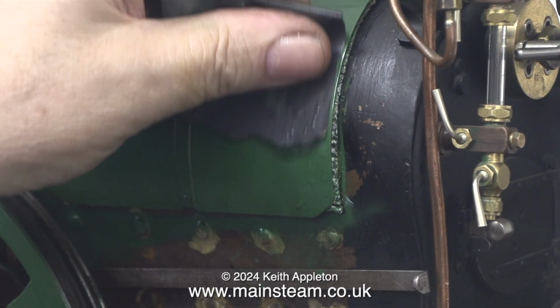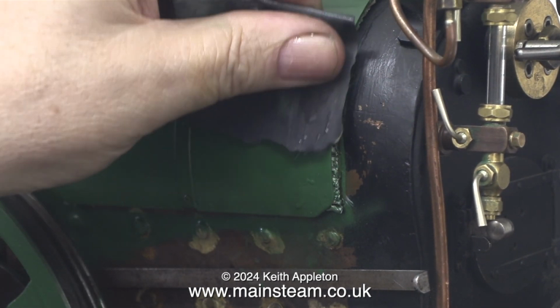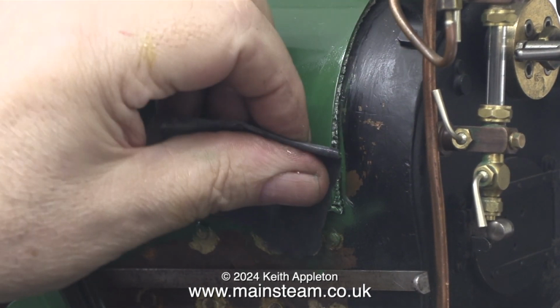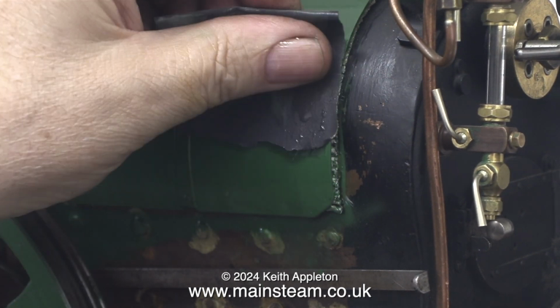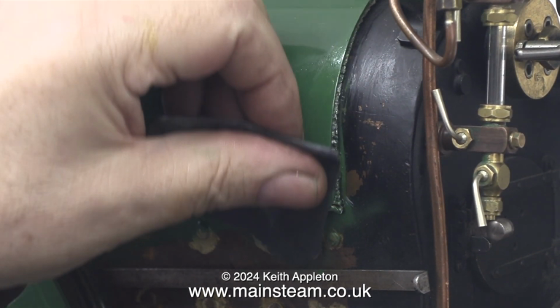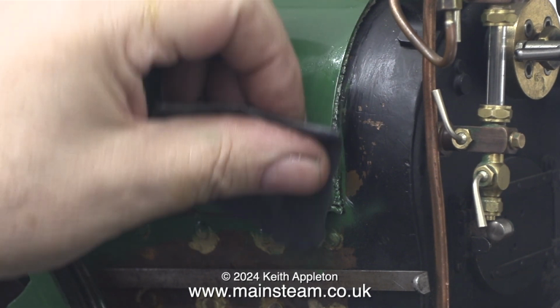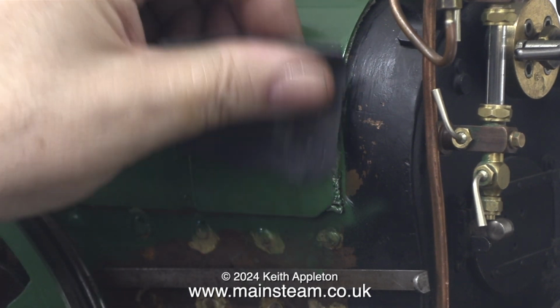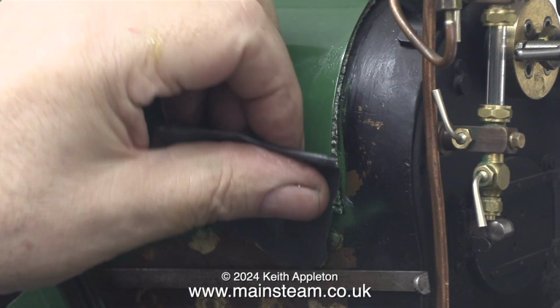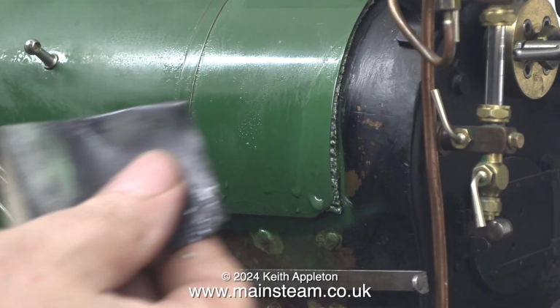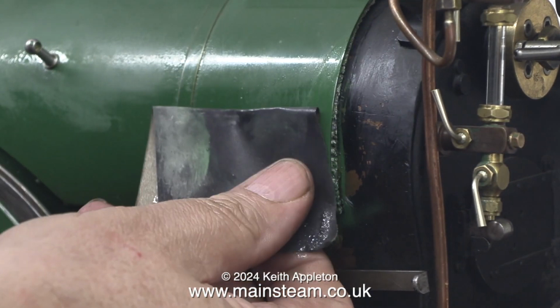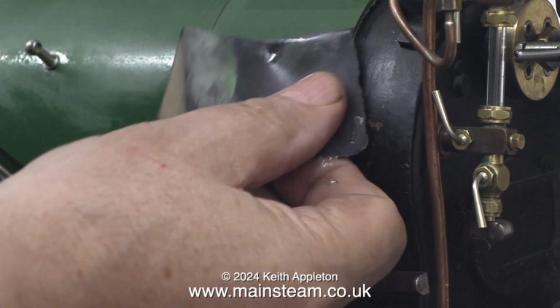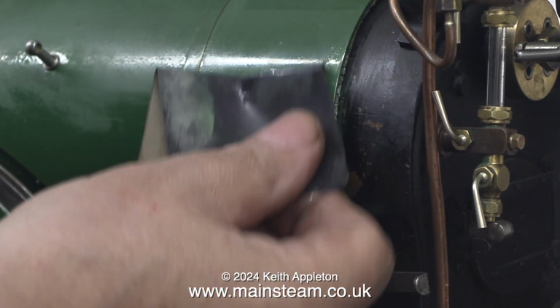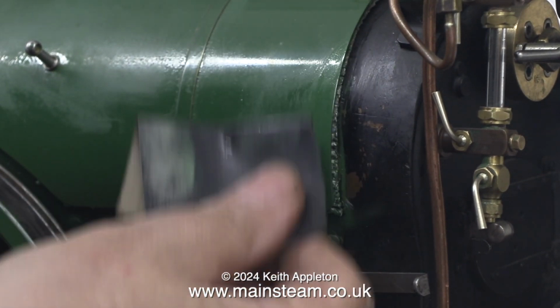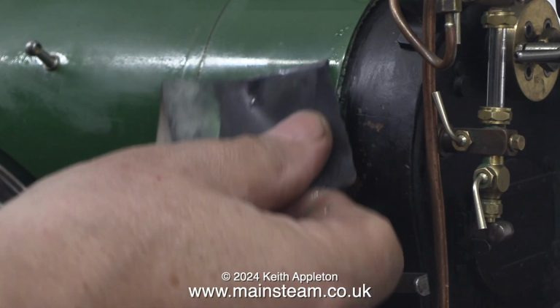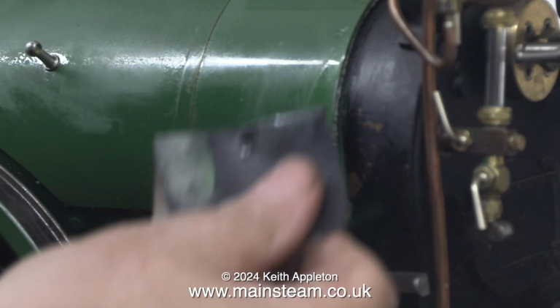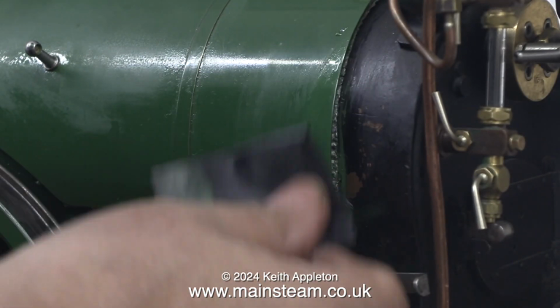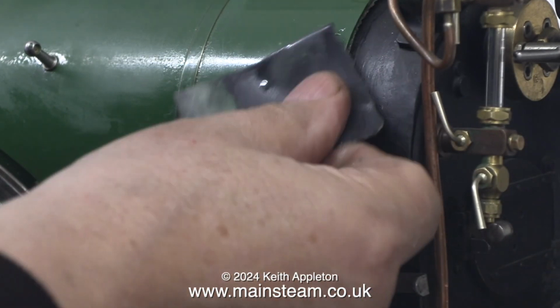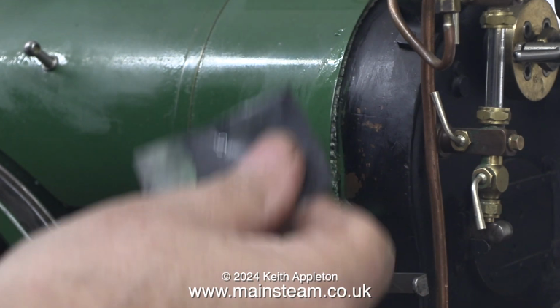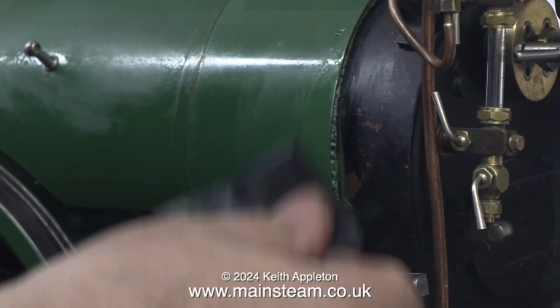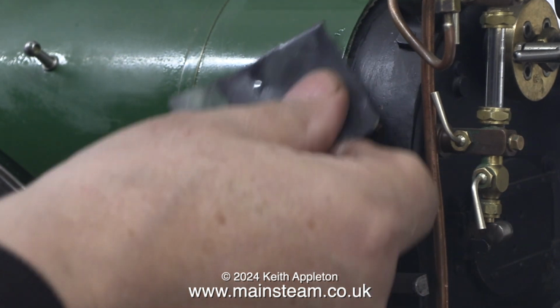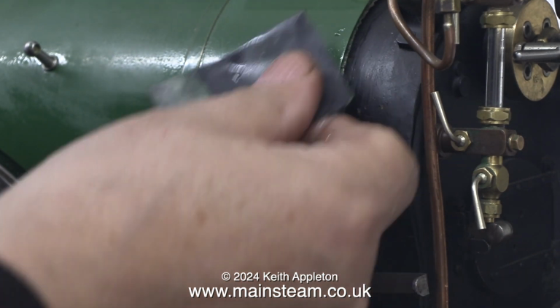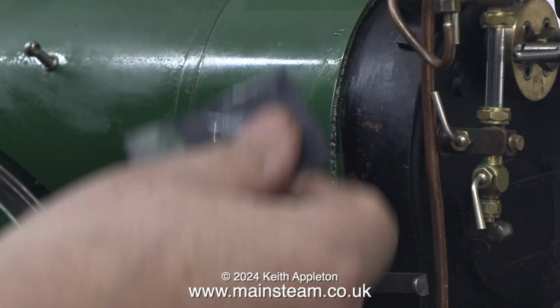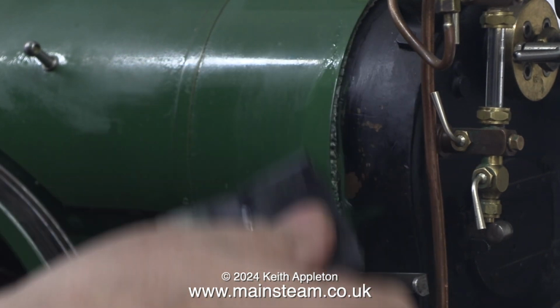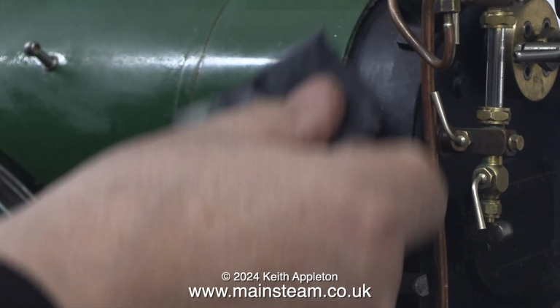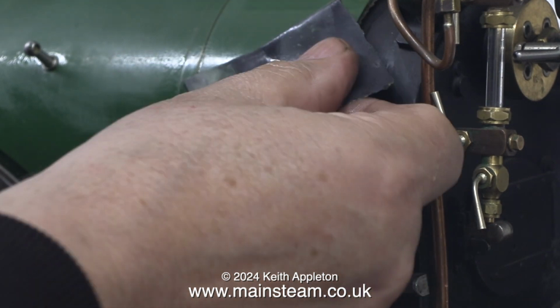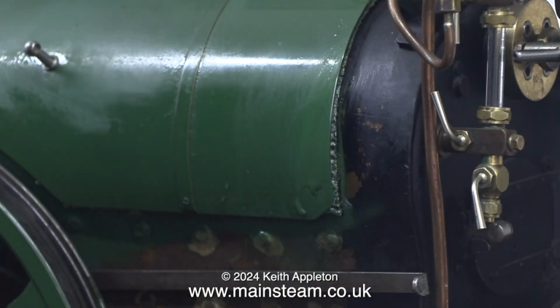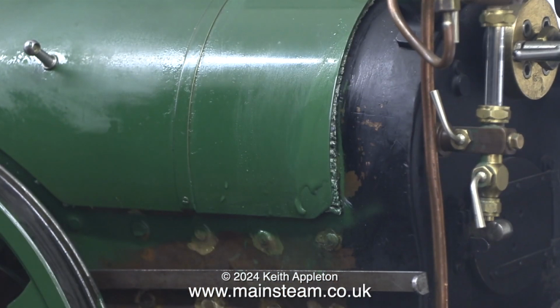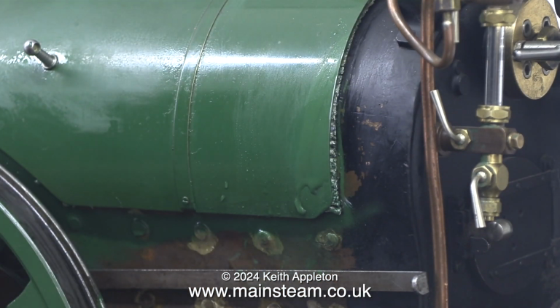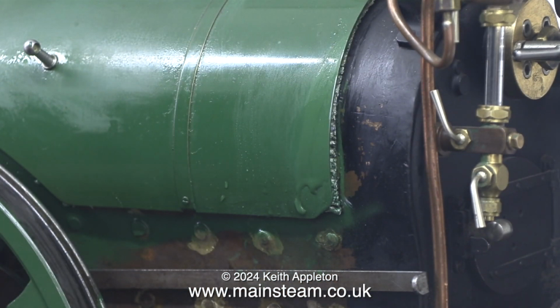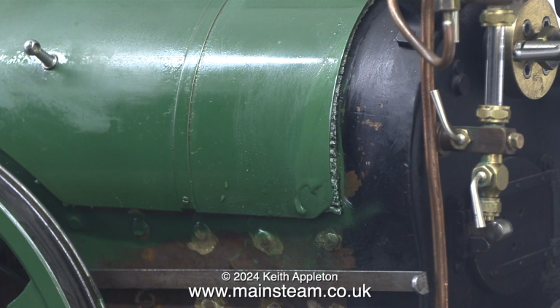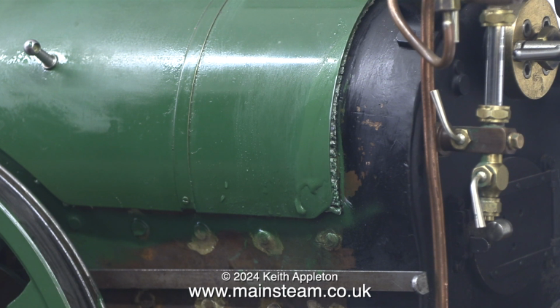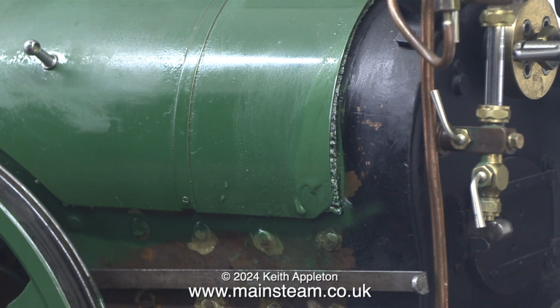Here I'm rubbing down the green paint with some 600 grade wet and dry sandpaper and as you can see I'm using it wet, and I'm not putting a lot of pressure on — I don't want to go through it too much onto the metal underneath.